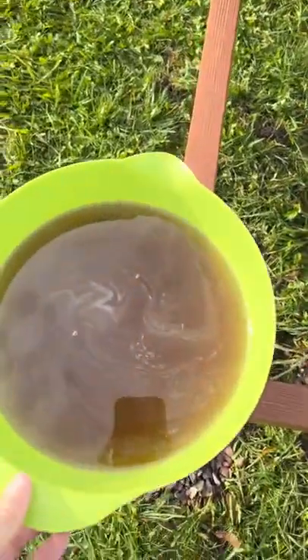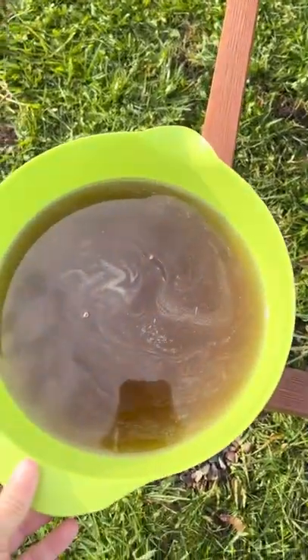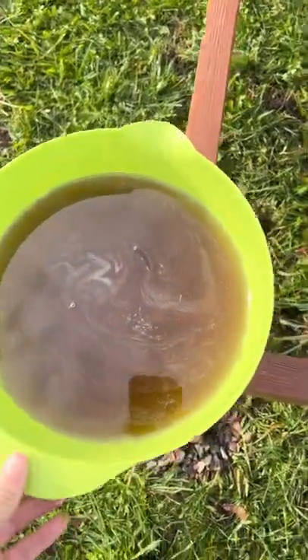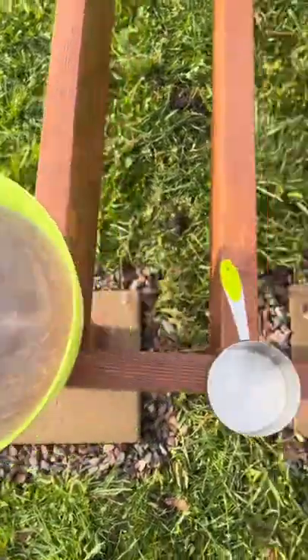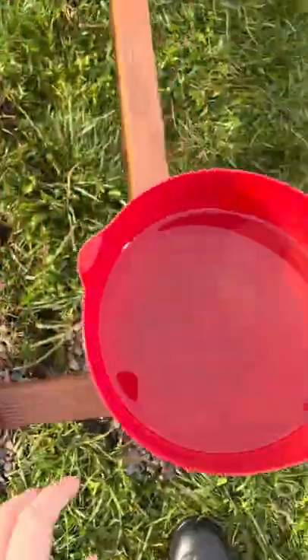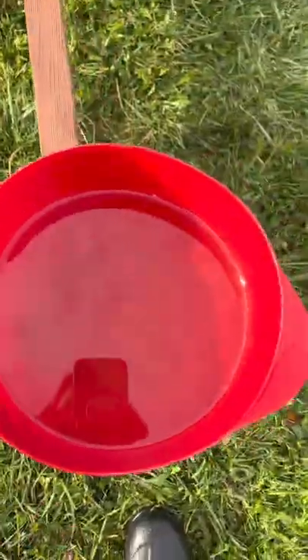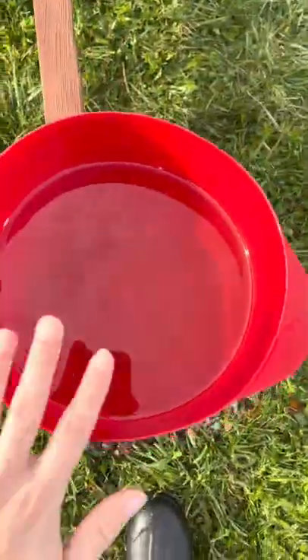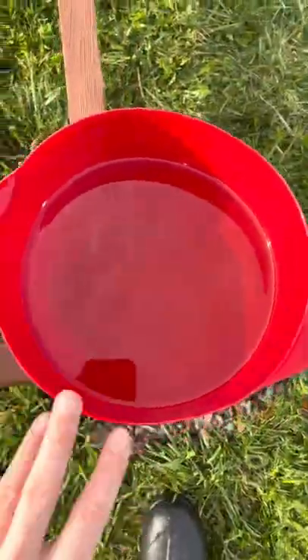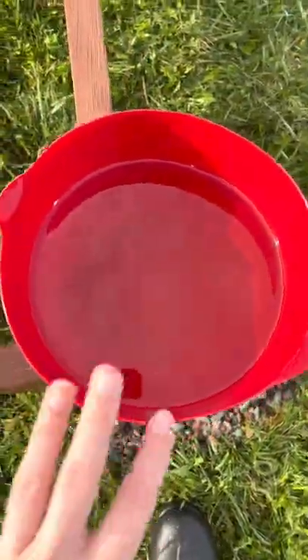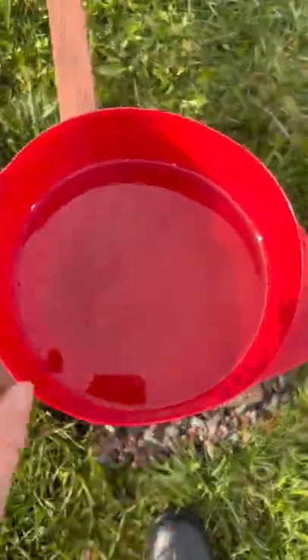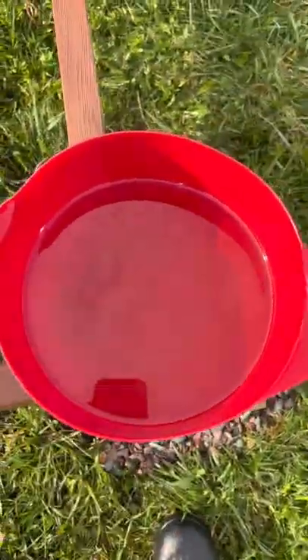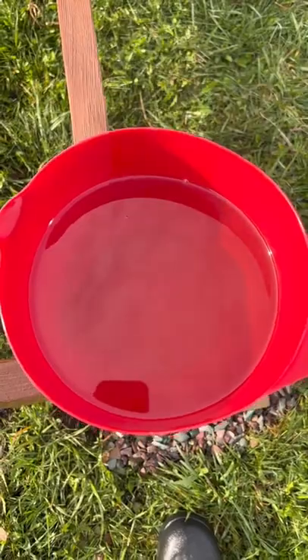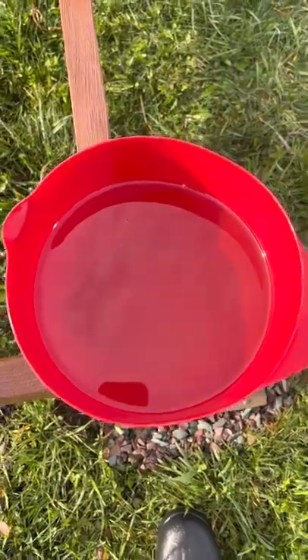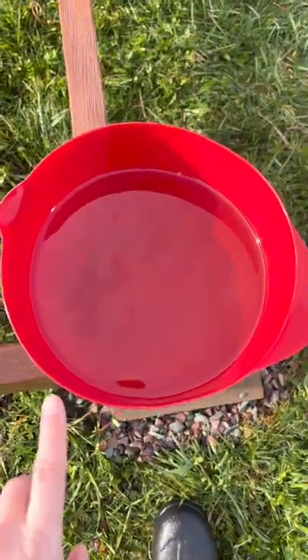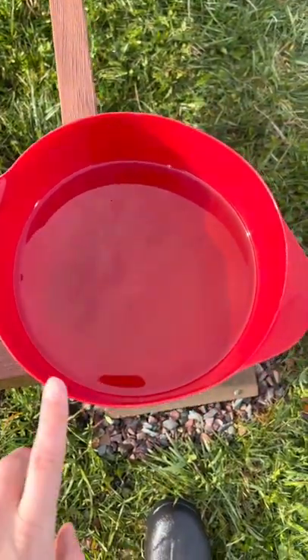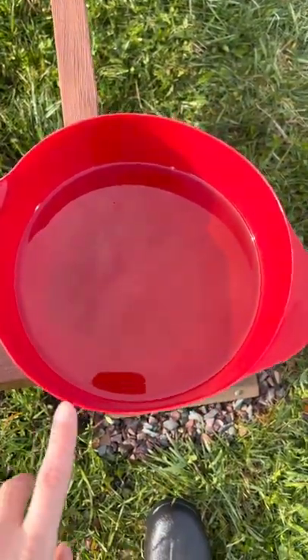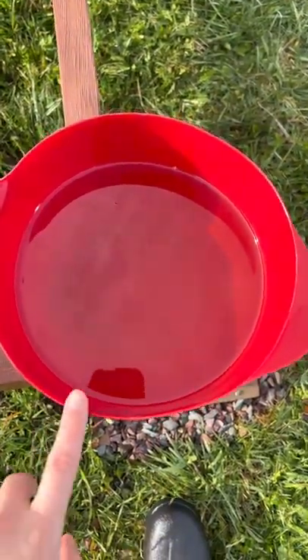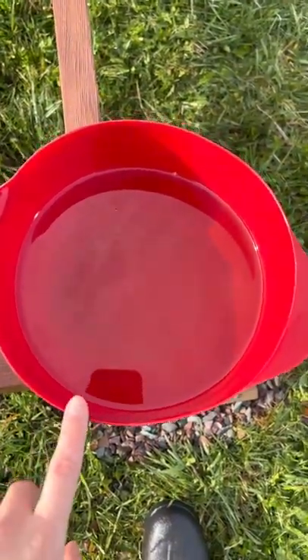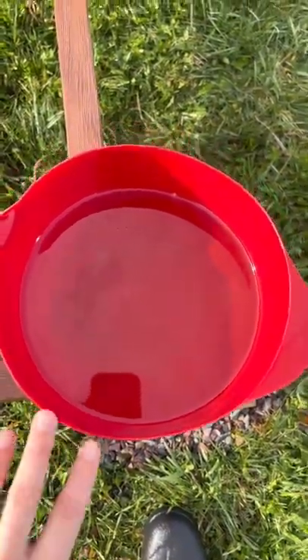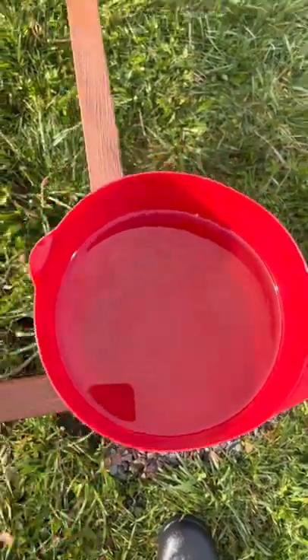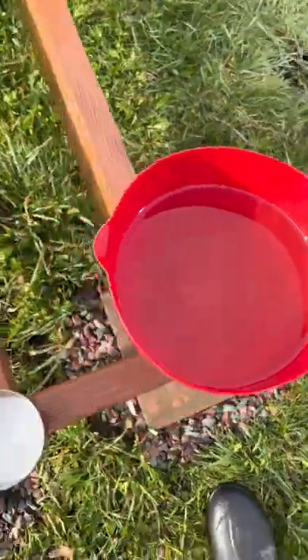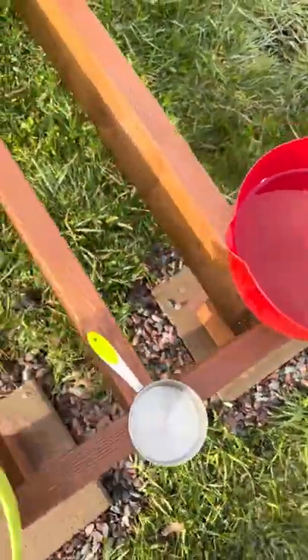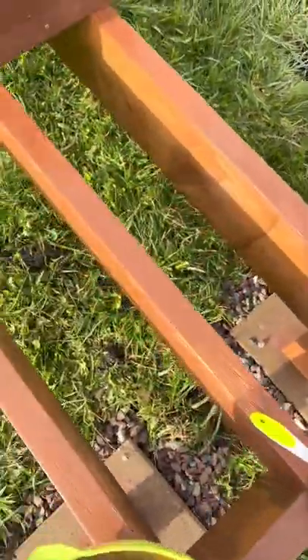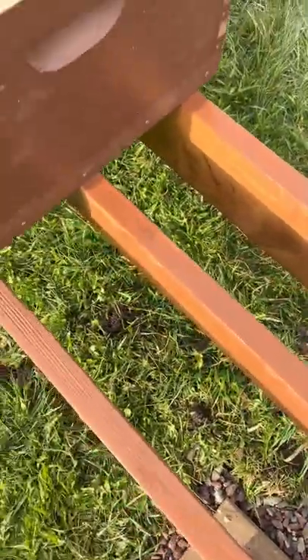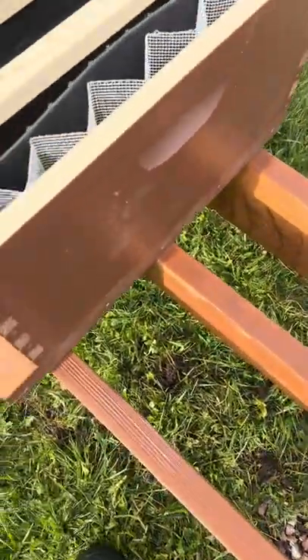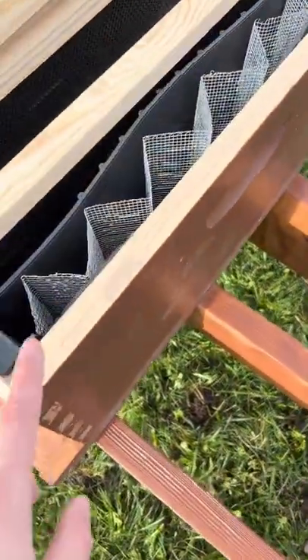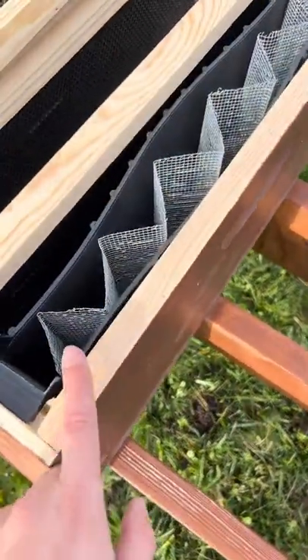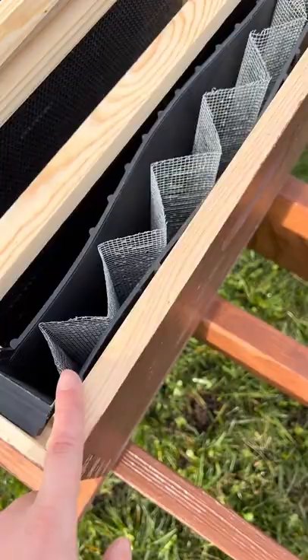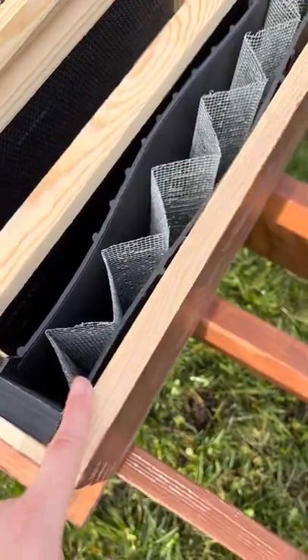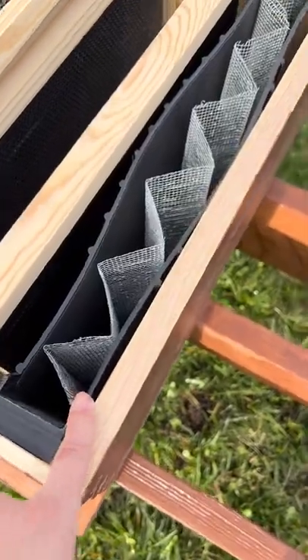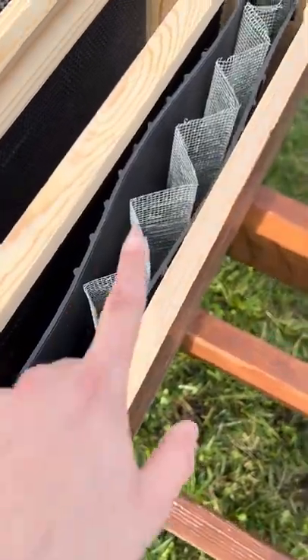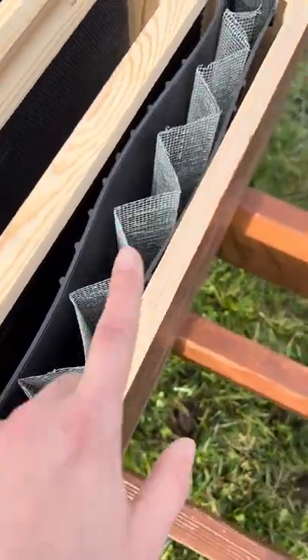Thank goodness I Googled it. I went back inside and made a new batch. See how this is clear, beautiful — pure white cane sugar. This is what I'm going to be feeding the bees and putting into their little feed frame.